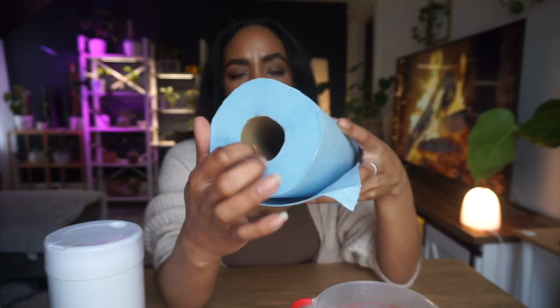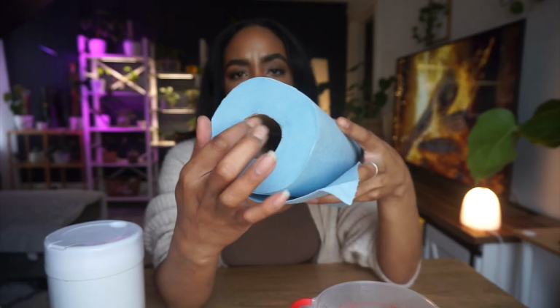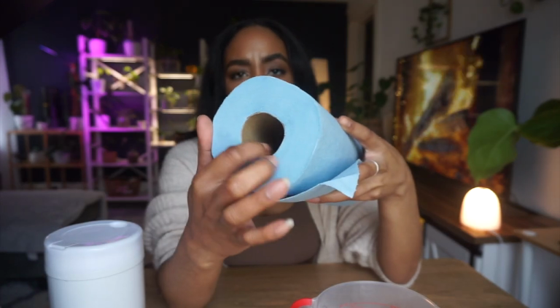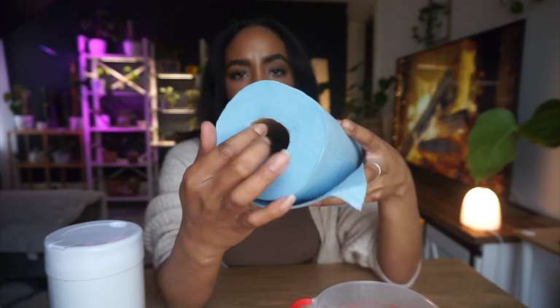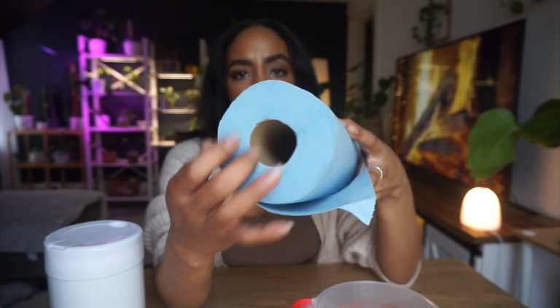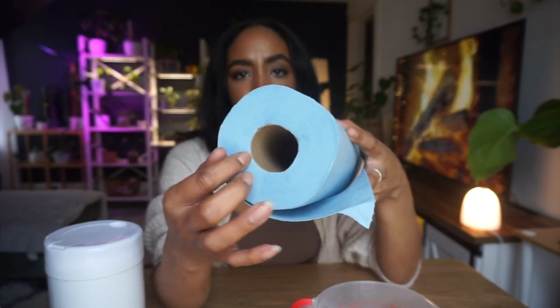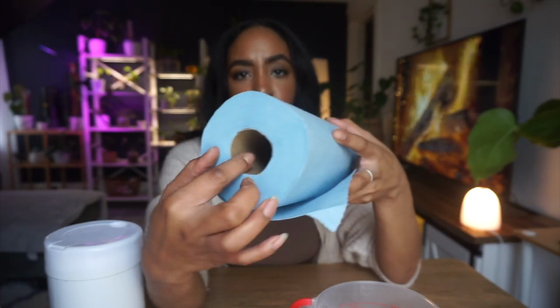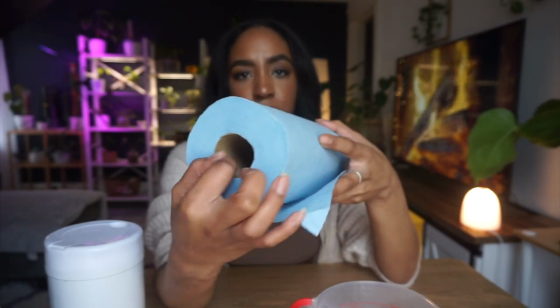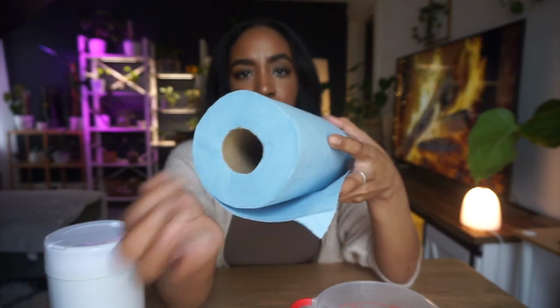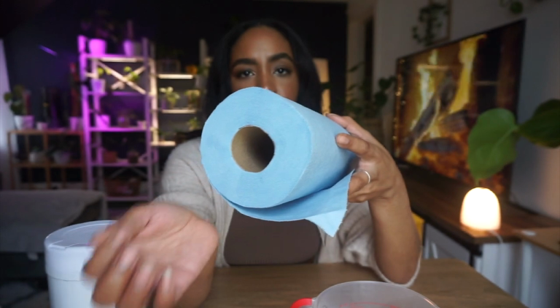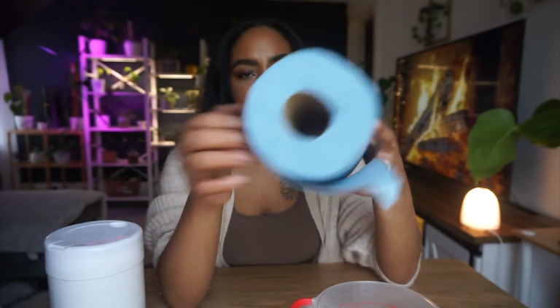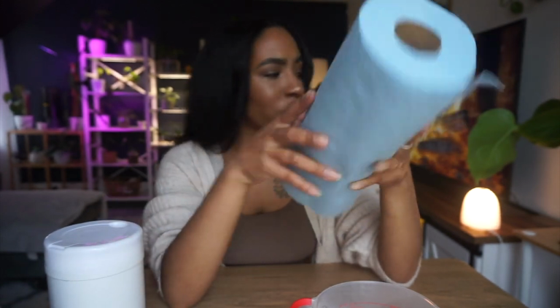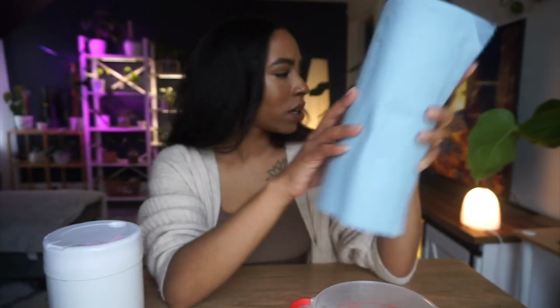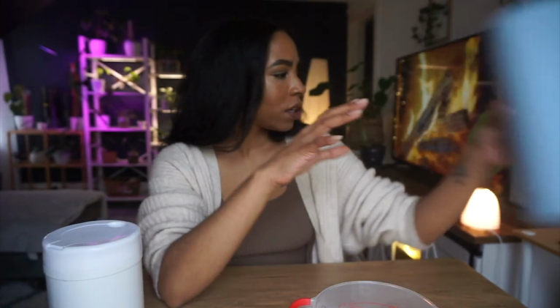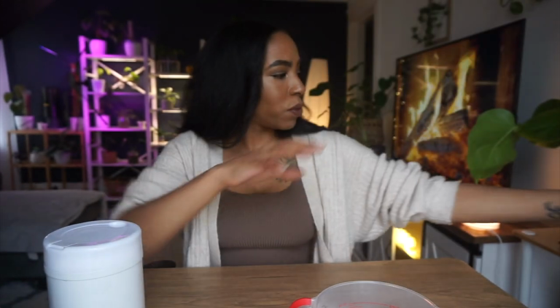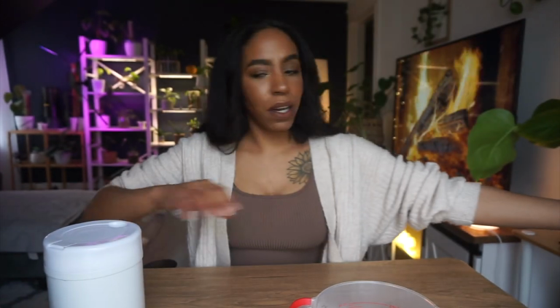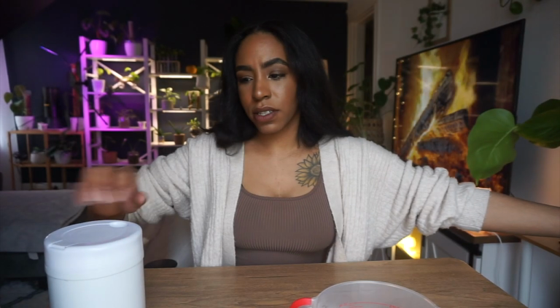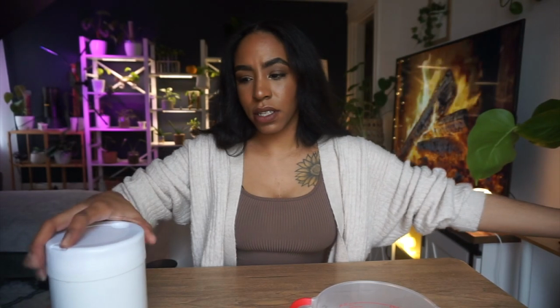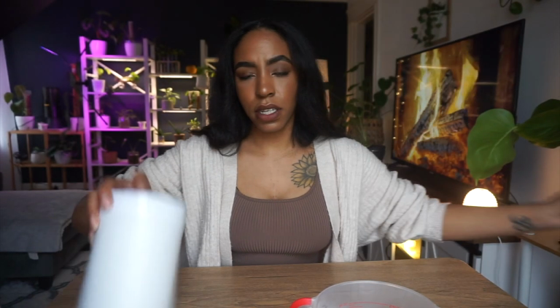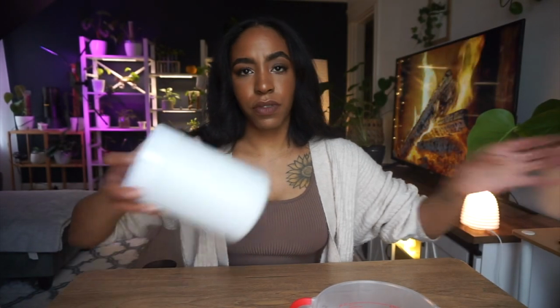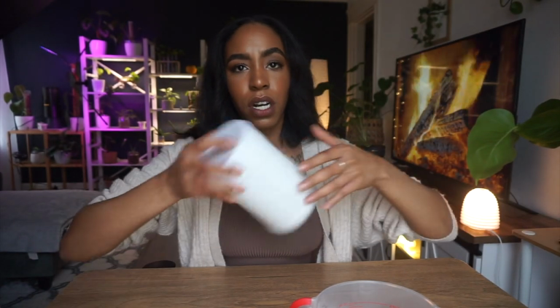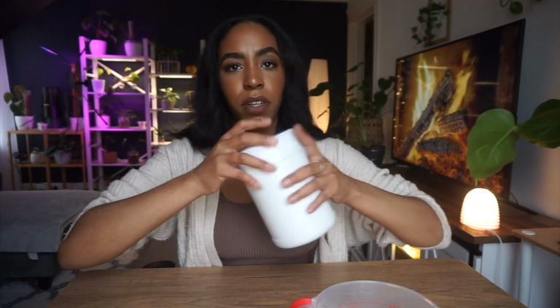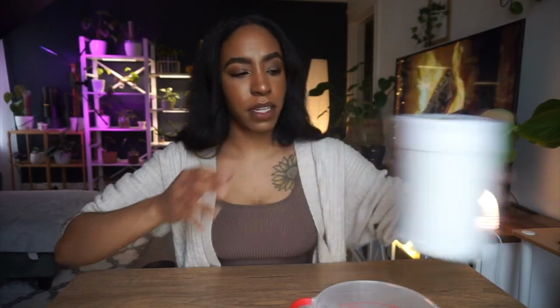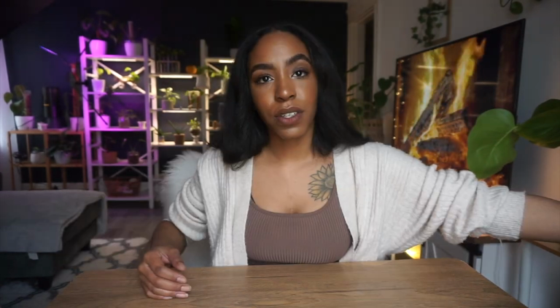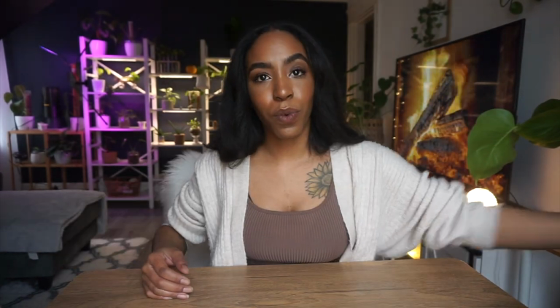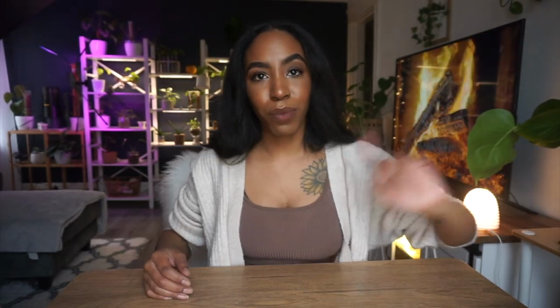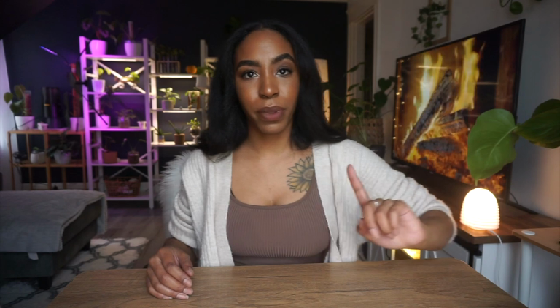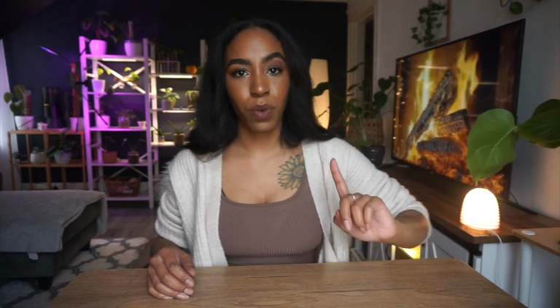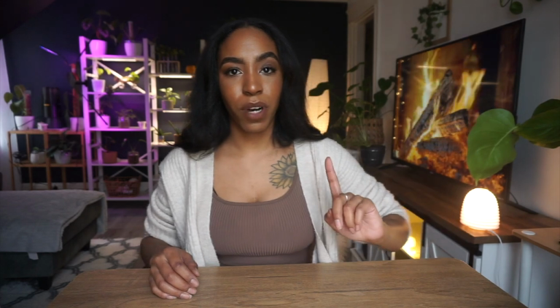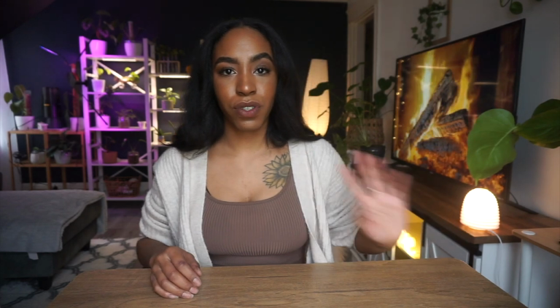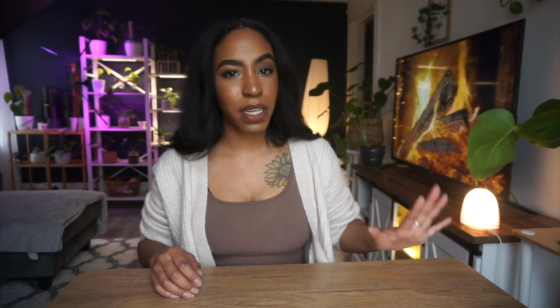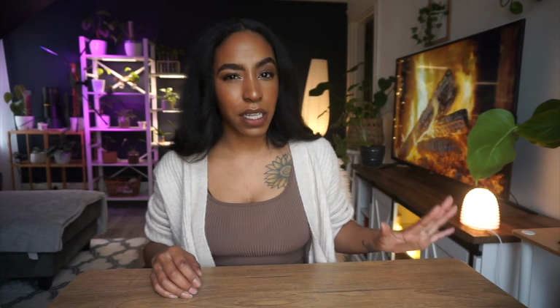While this sits for a couple of minutes to let the cardboard soften, let's go get one more plant to wipe off just so we can see how well they work.